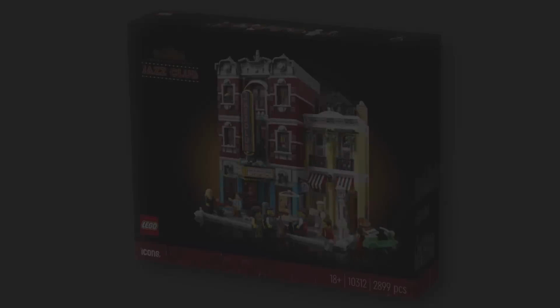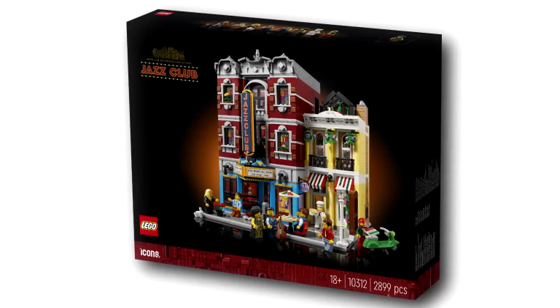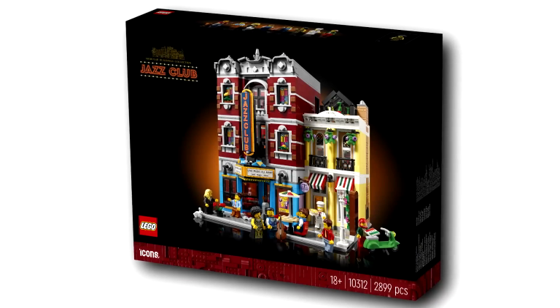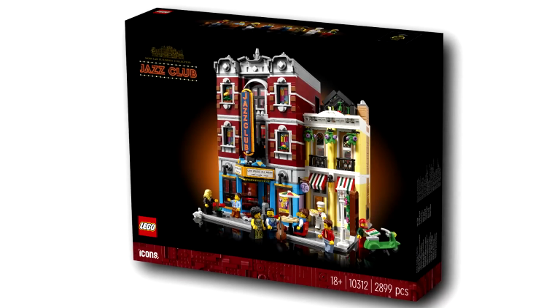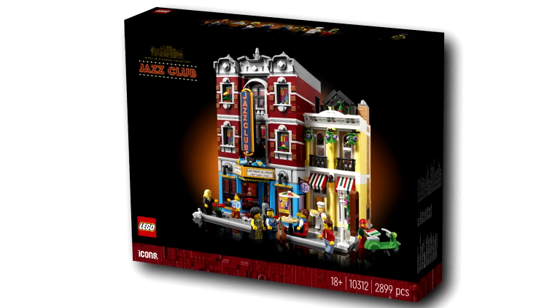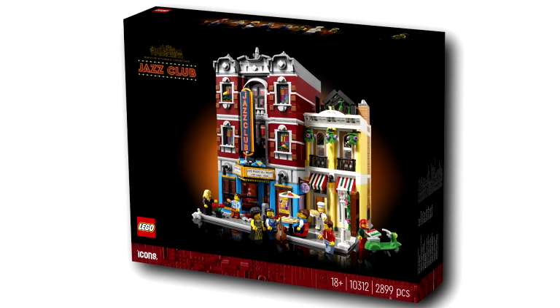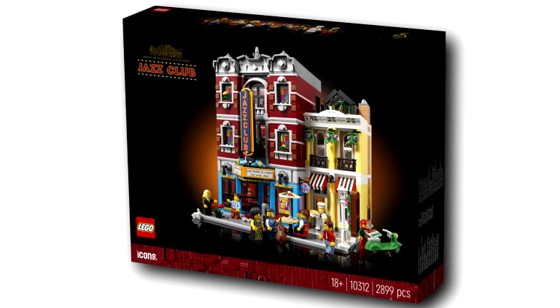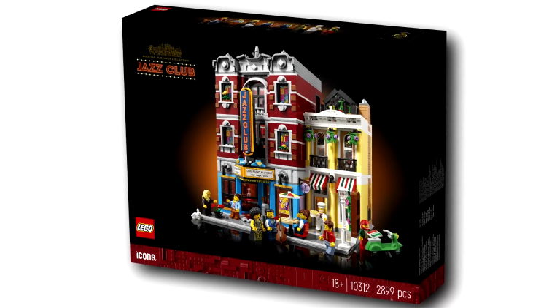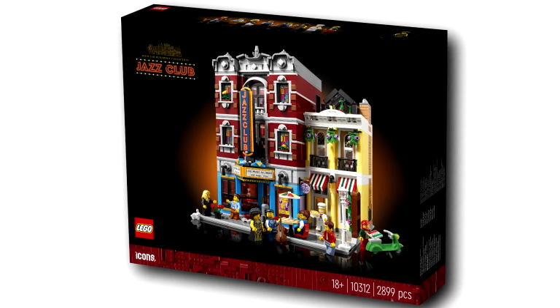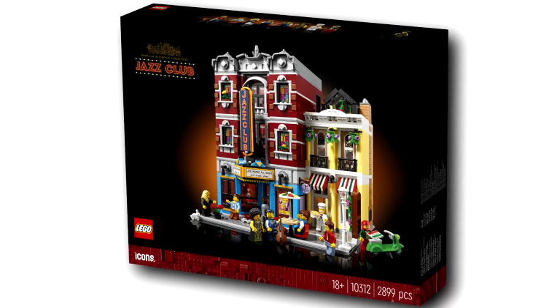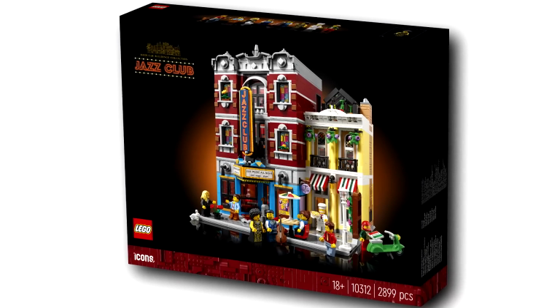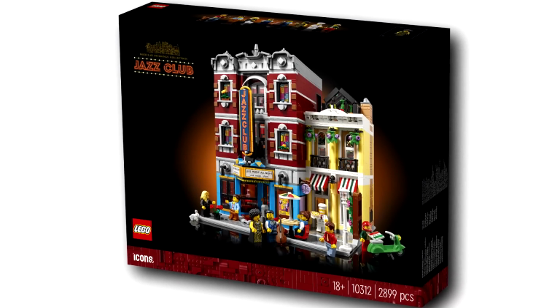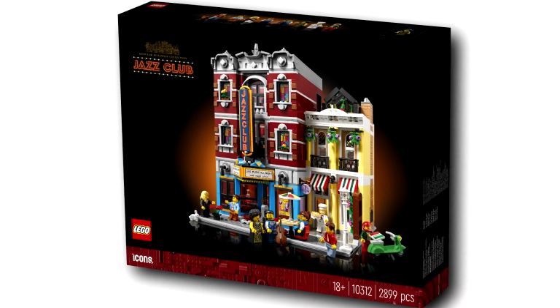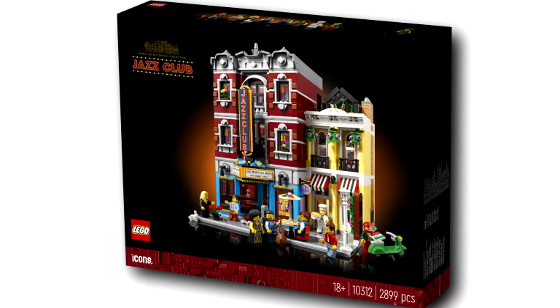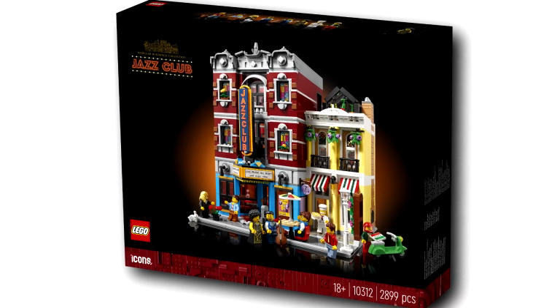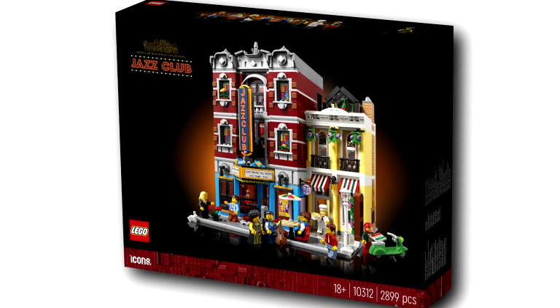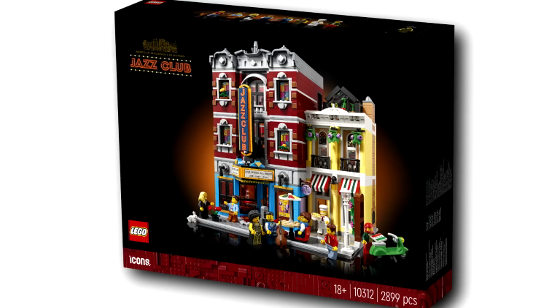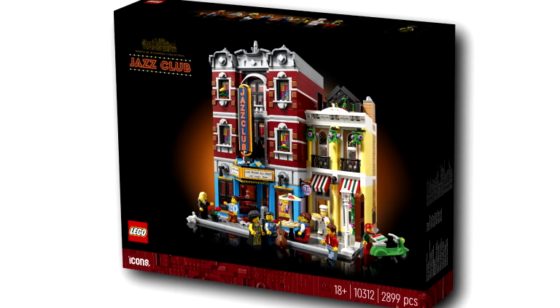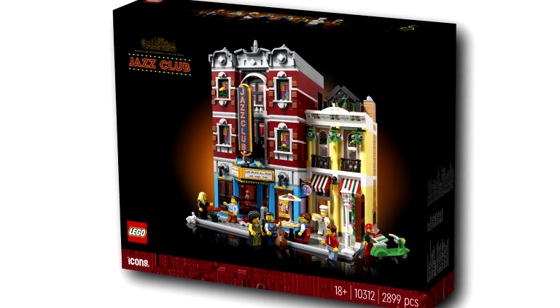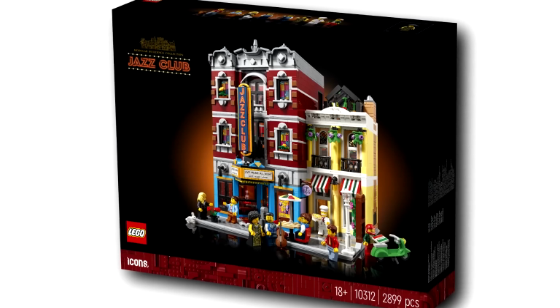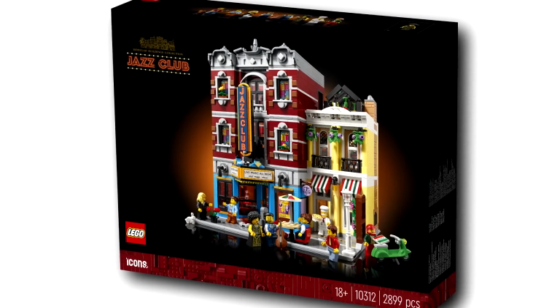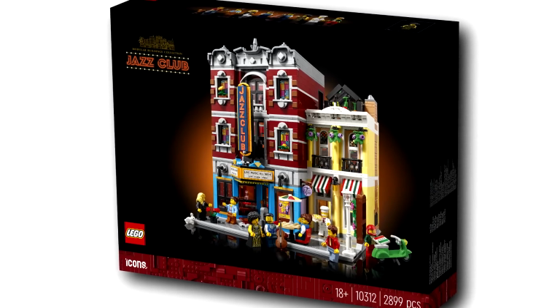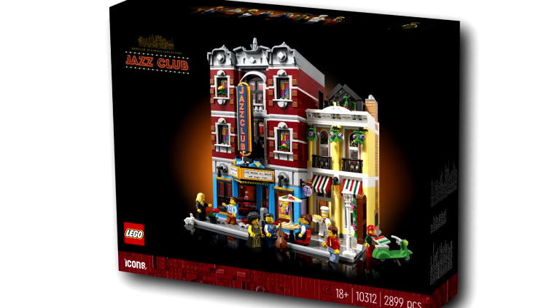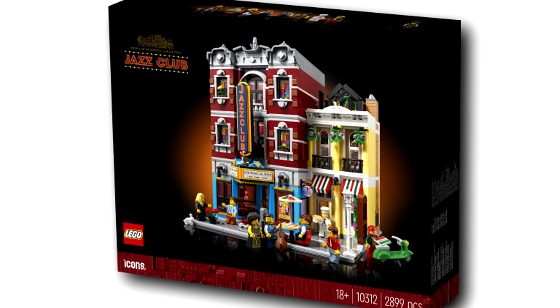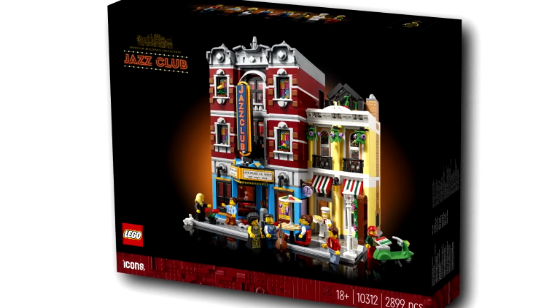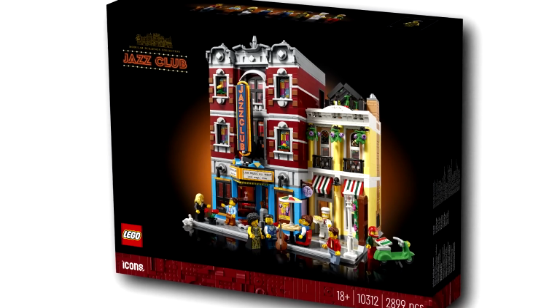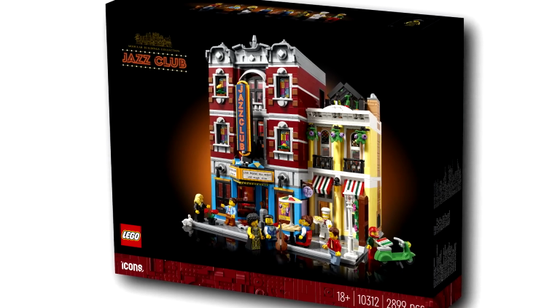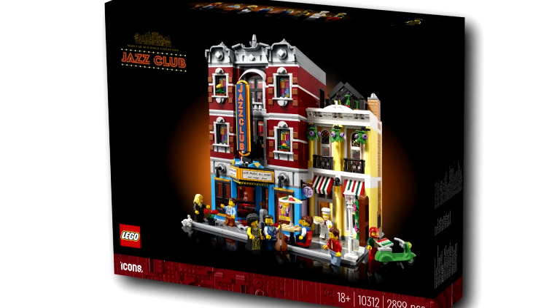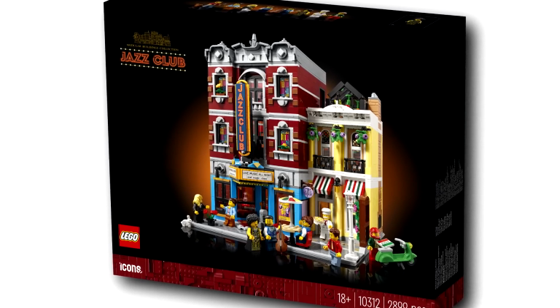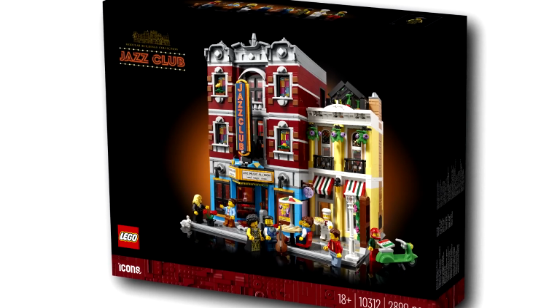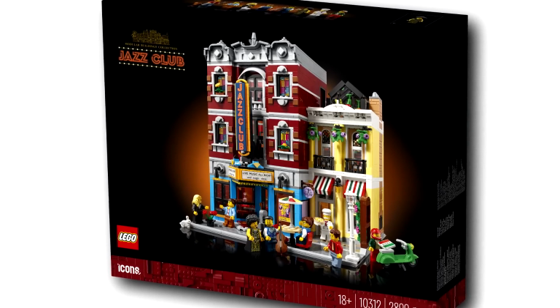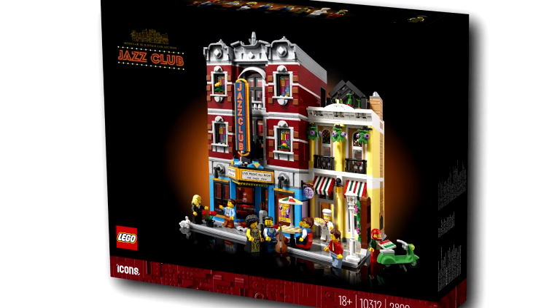Hello, Just2Good here, and underneath all the amazing leaks from last week, there was a little reveal of a promotional set that I kind of love.